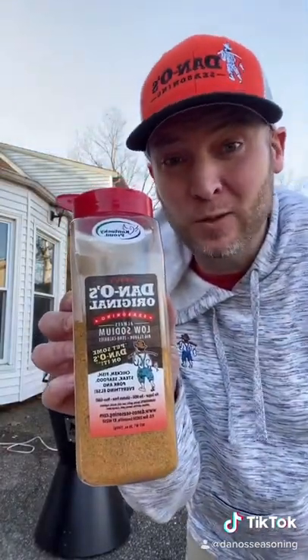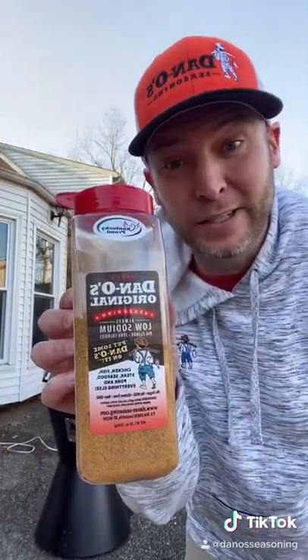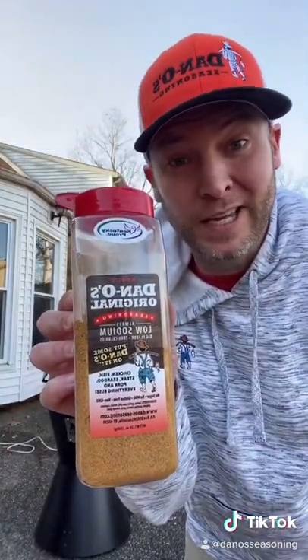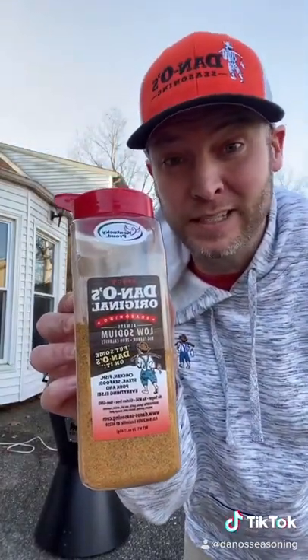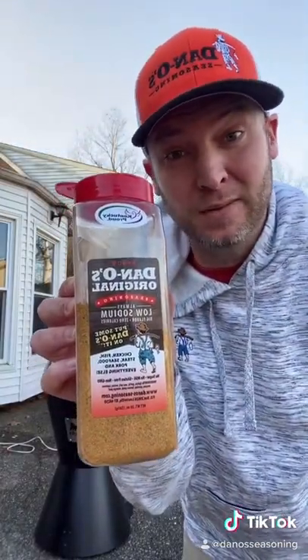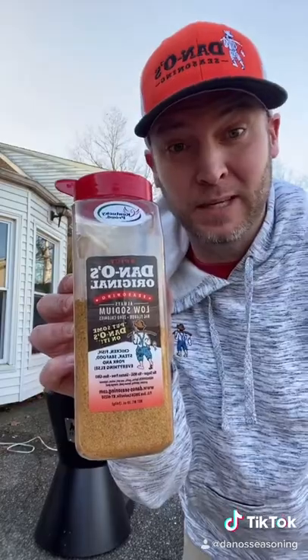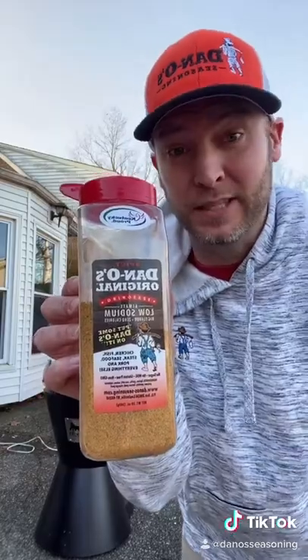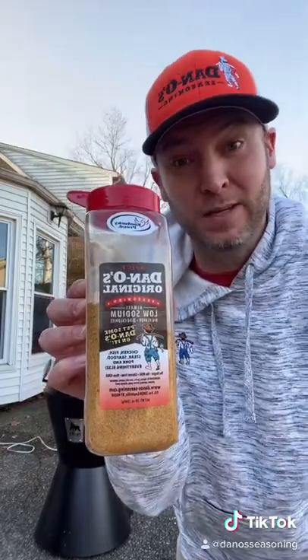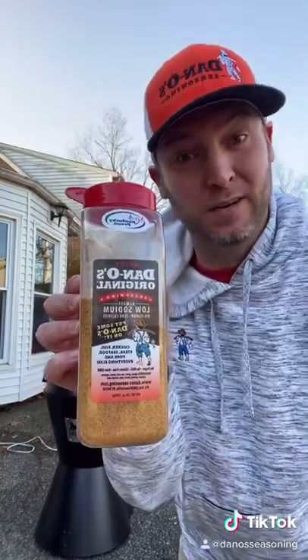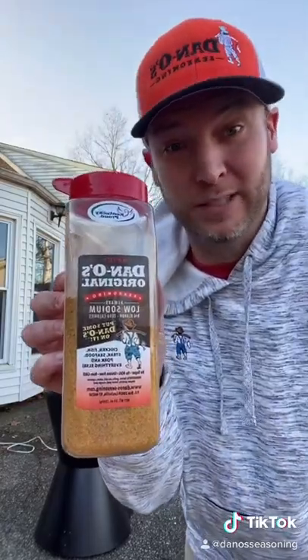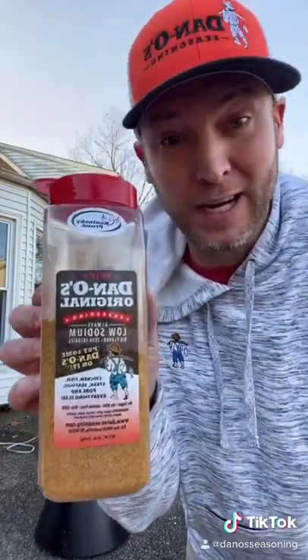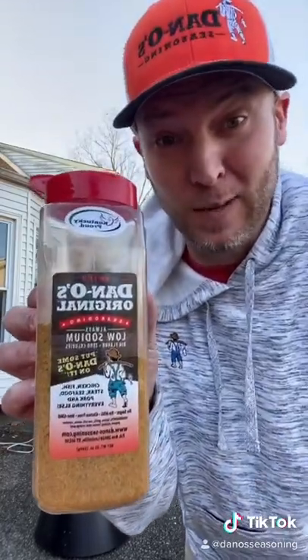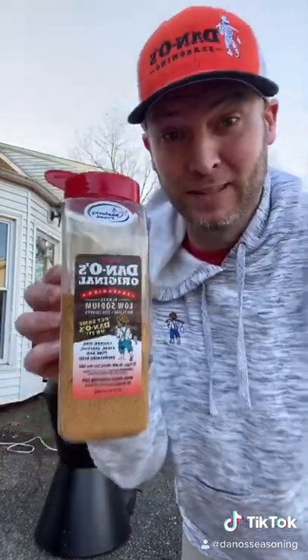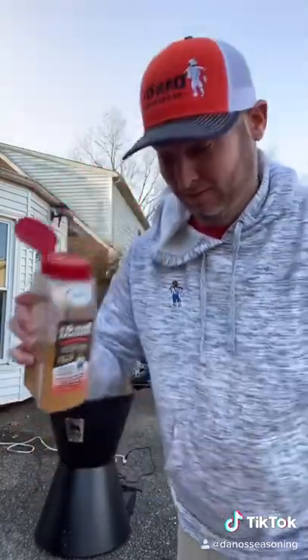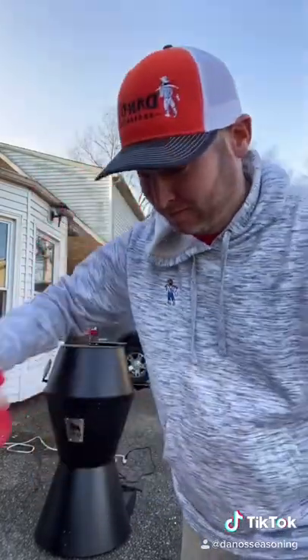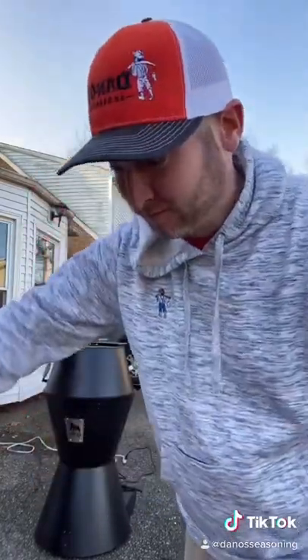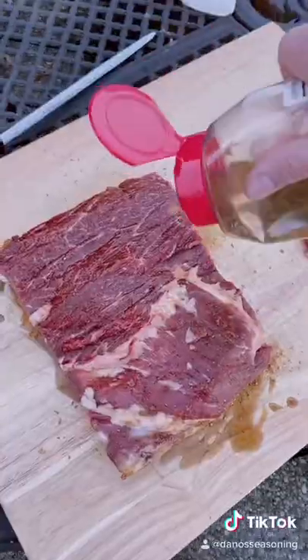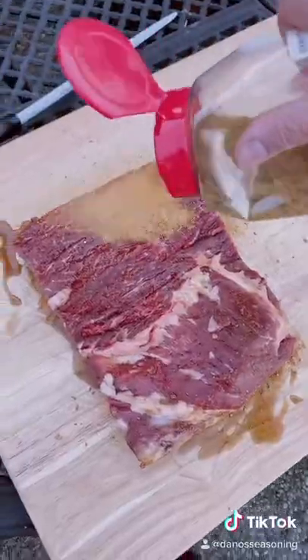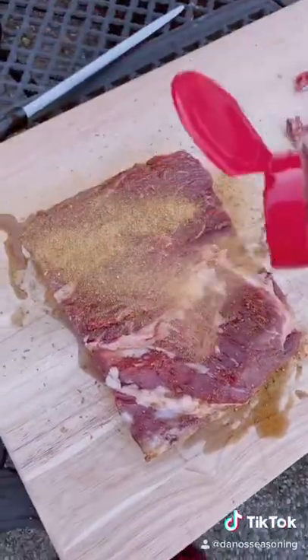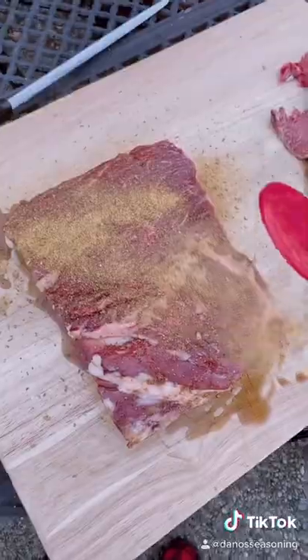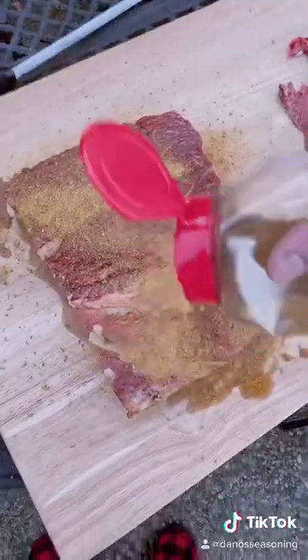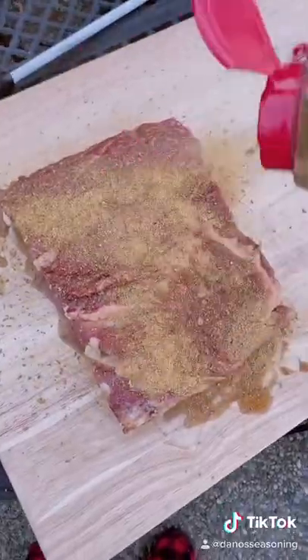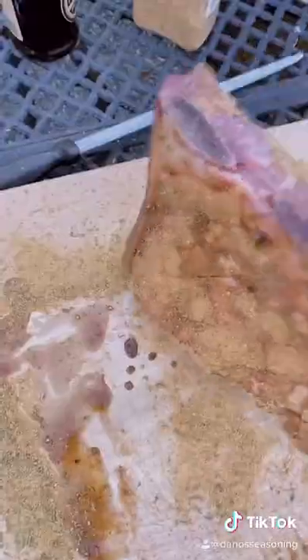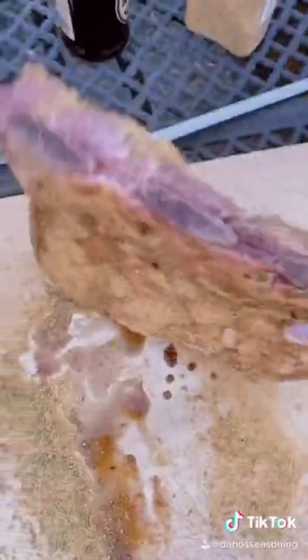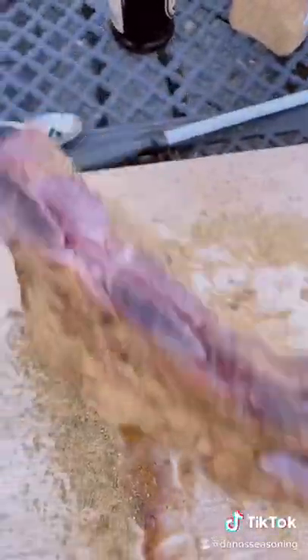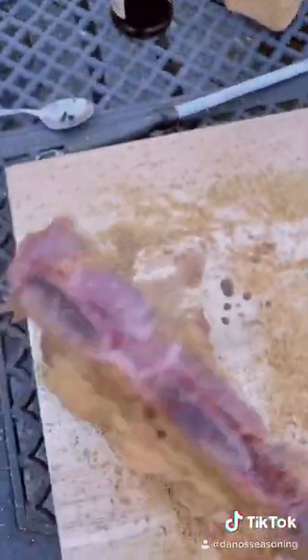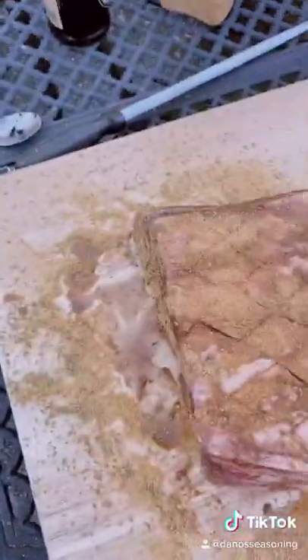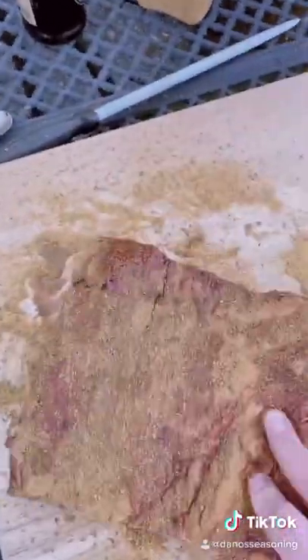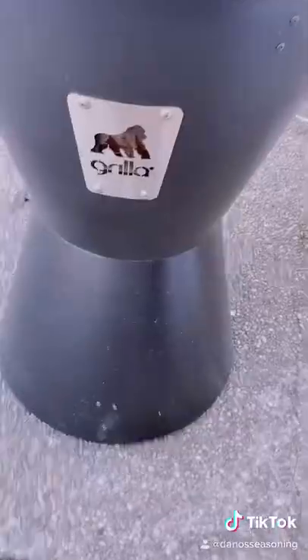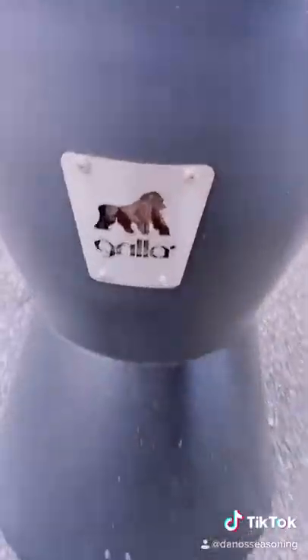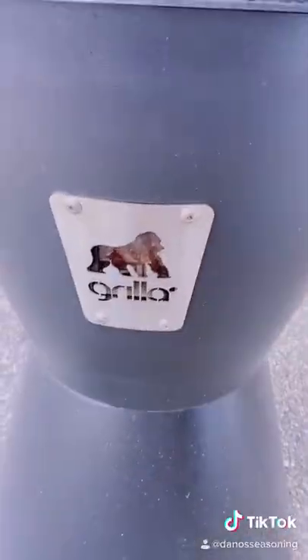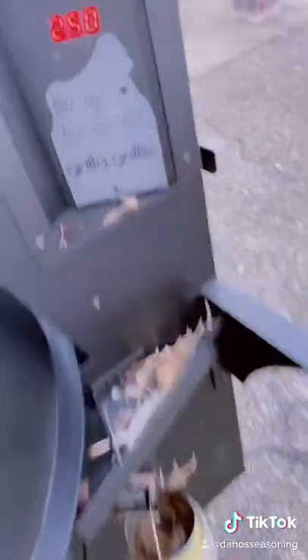That goodness, yum yum get you some — you don't know till you try Dano's, baby. Pop that trigger finger just like that, give it a good coating, make sure you get those sides. Going on the Gorilla, set it to 250.